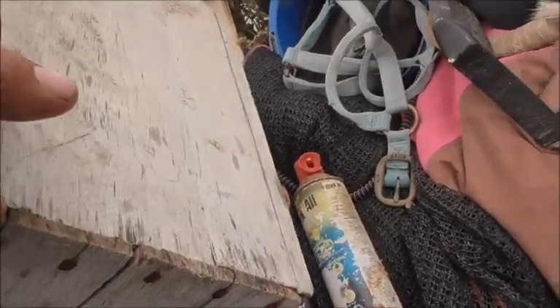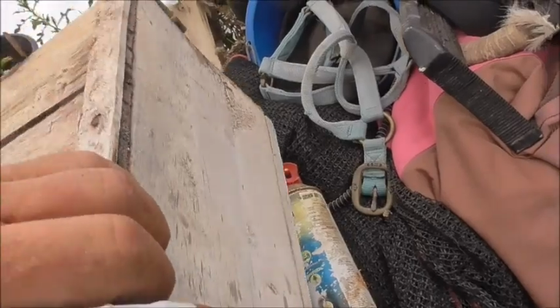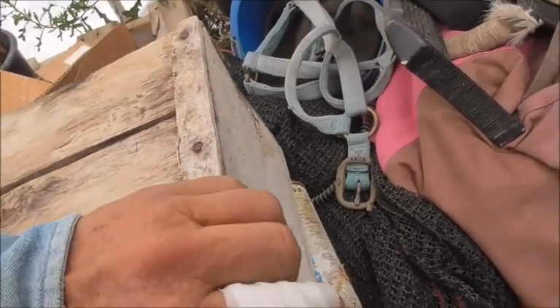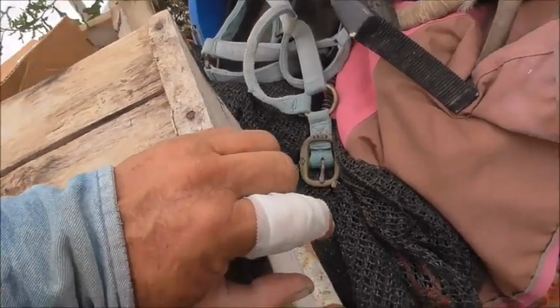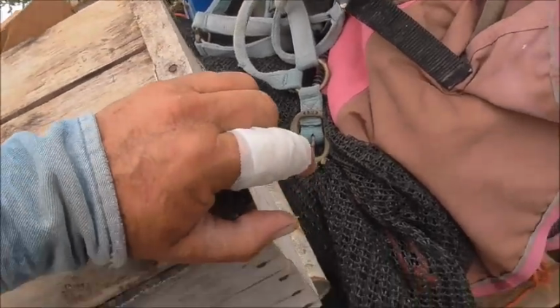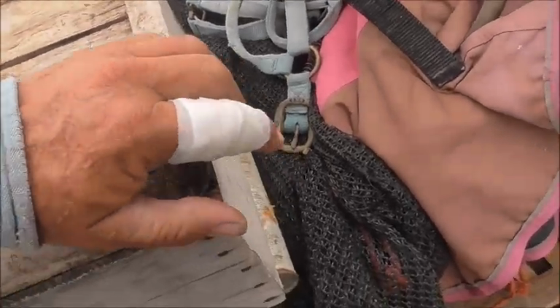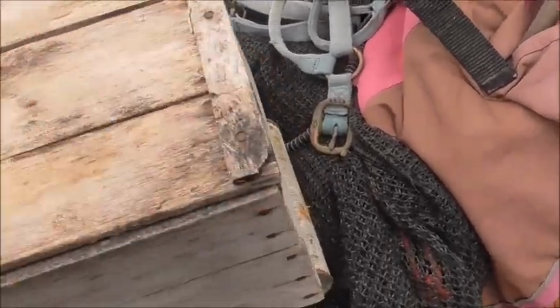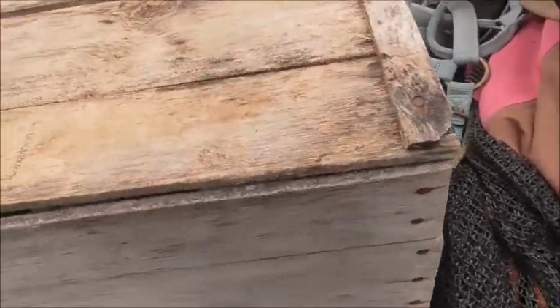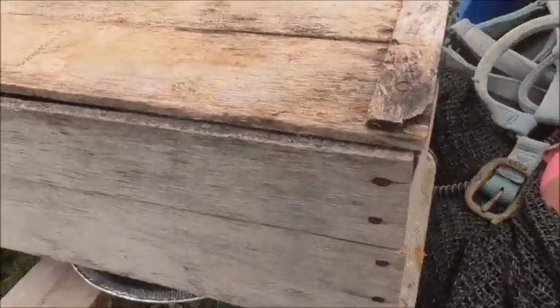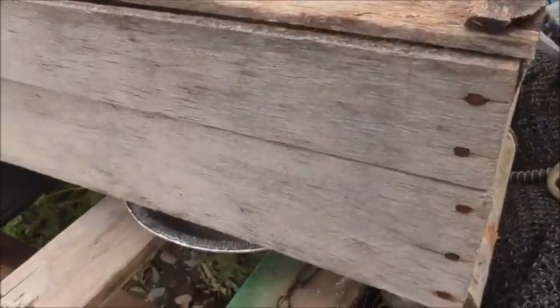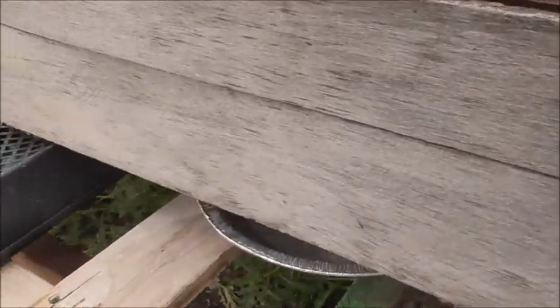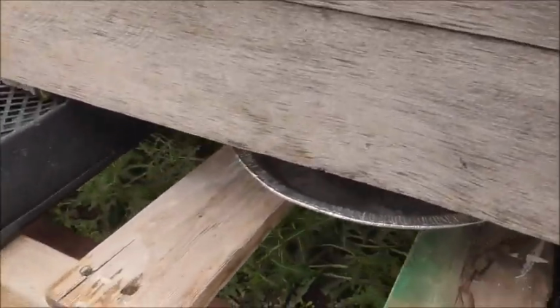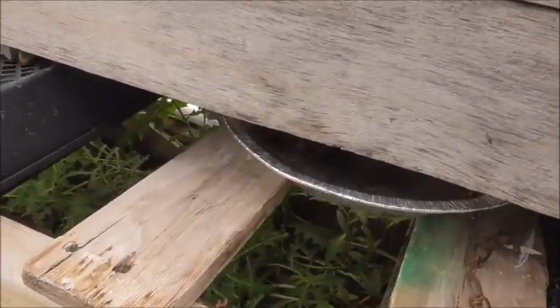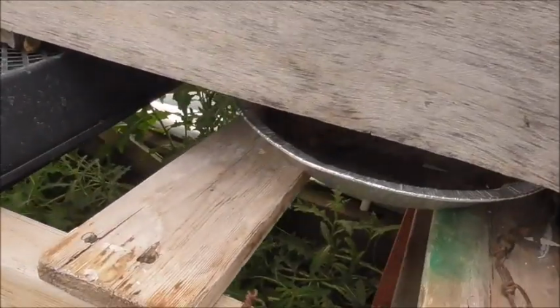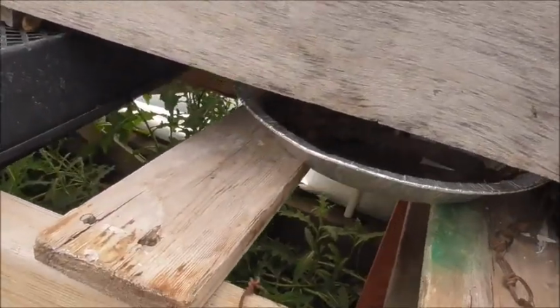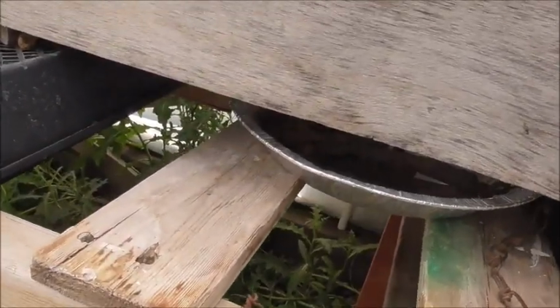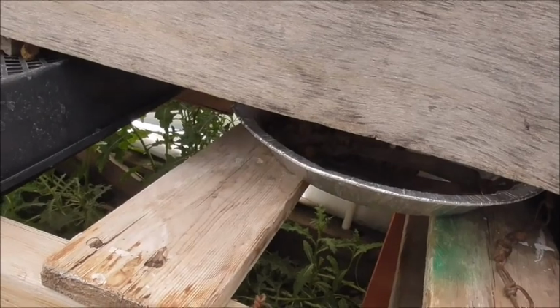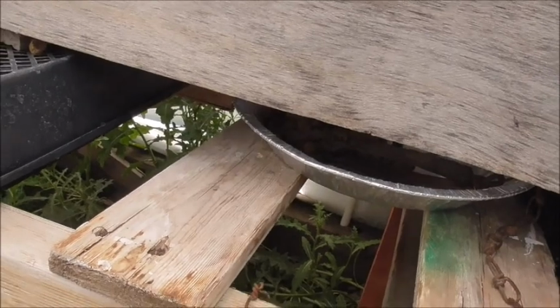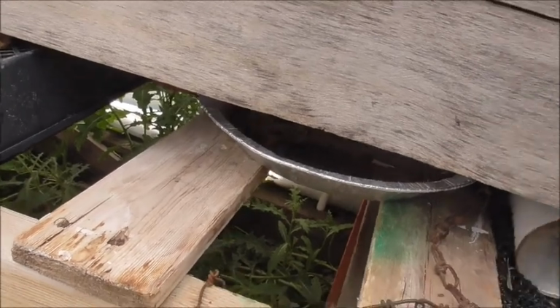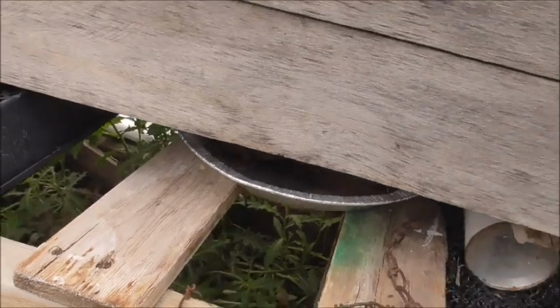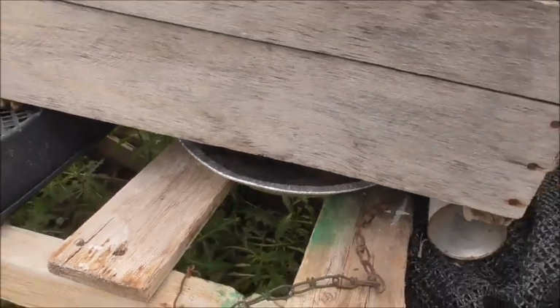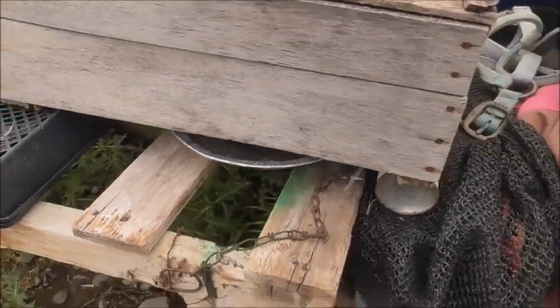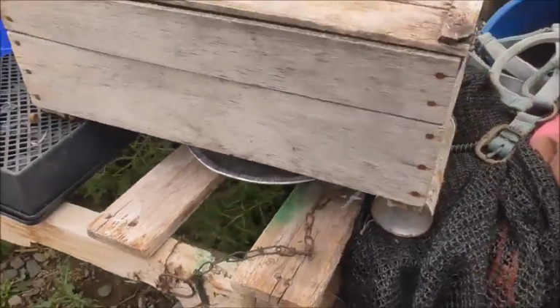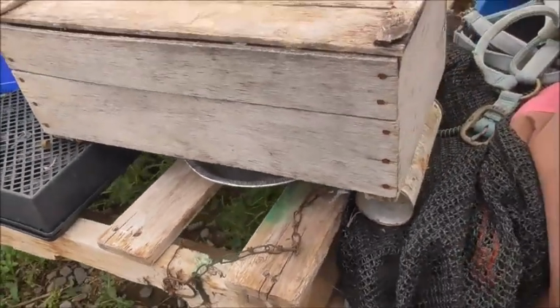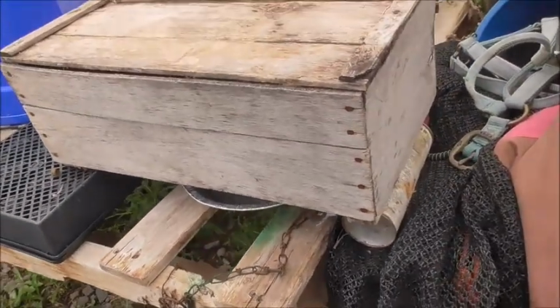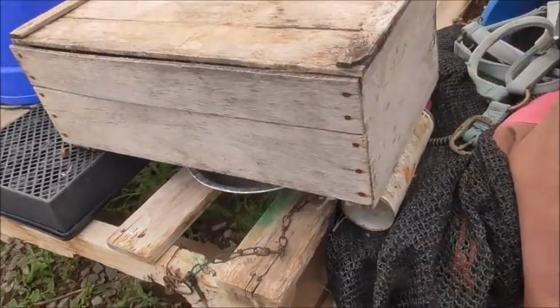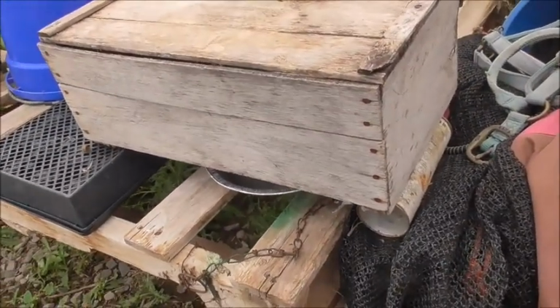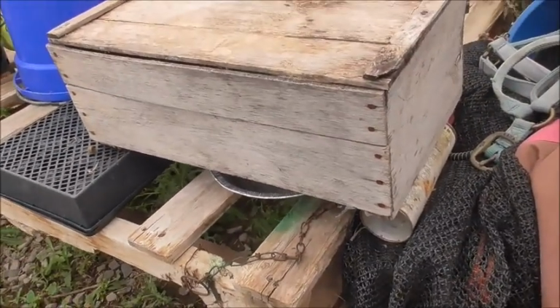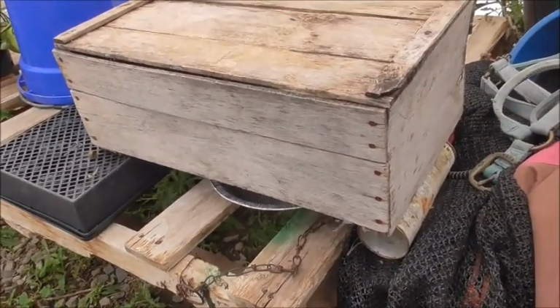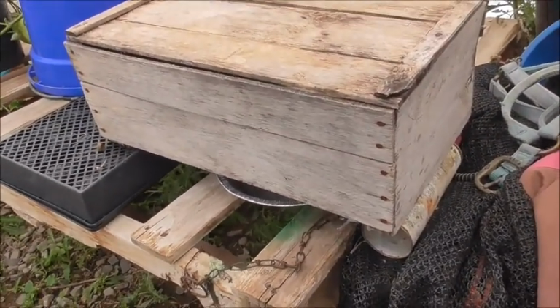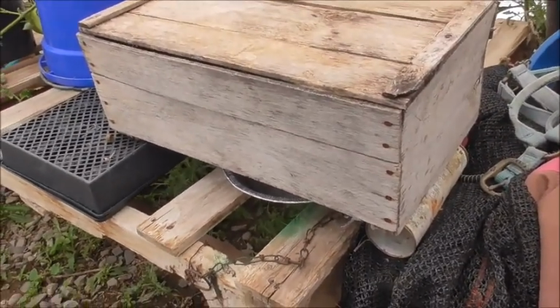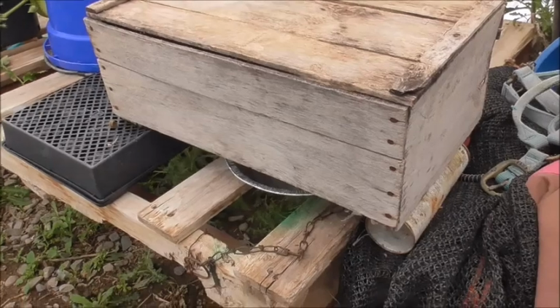Make sure you have a big enough gap where they can get underneath it, and that's all there is to it. We'll leave this a day or two and see what happens.